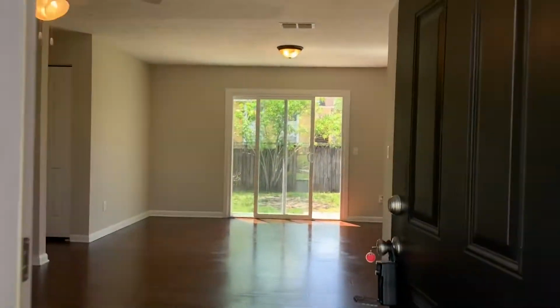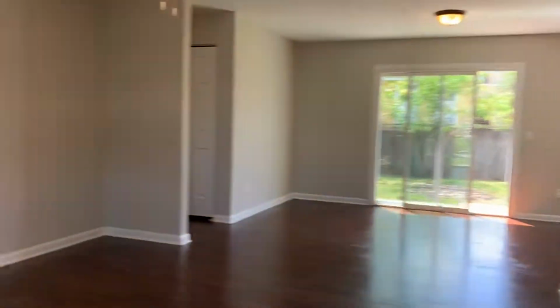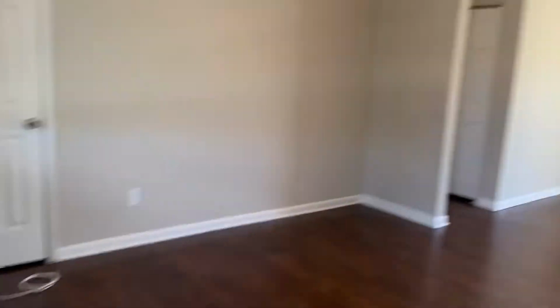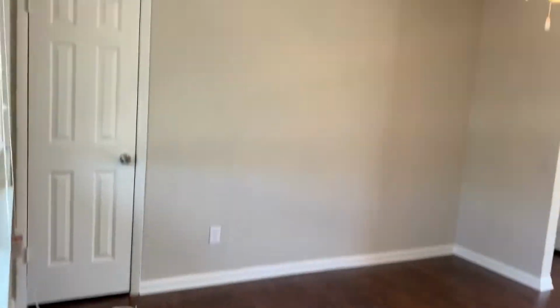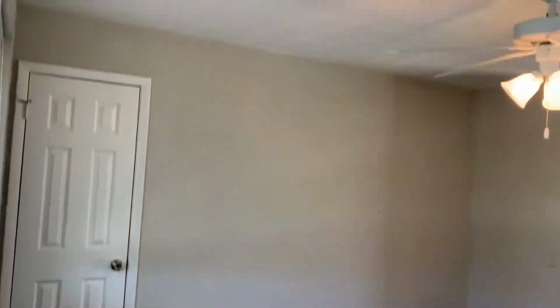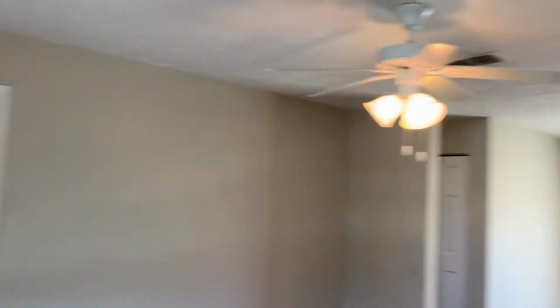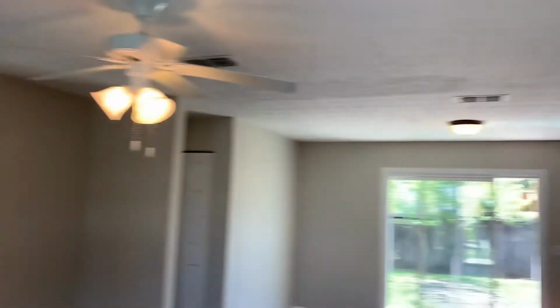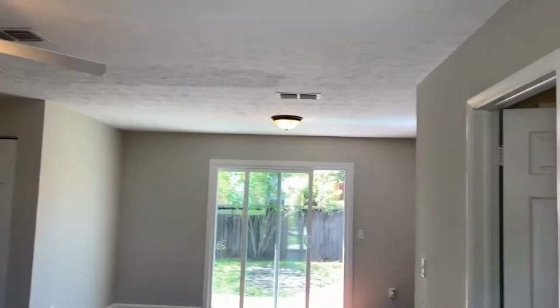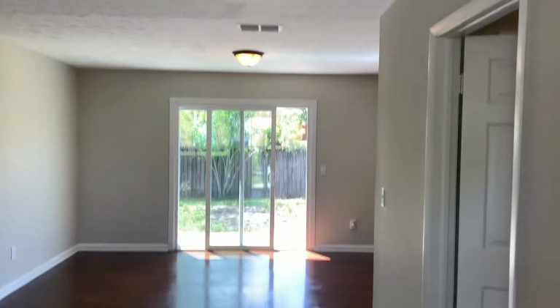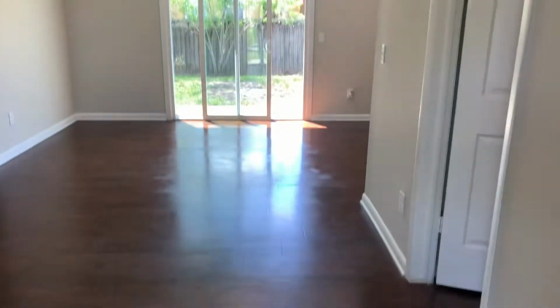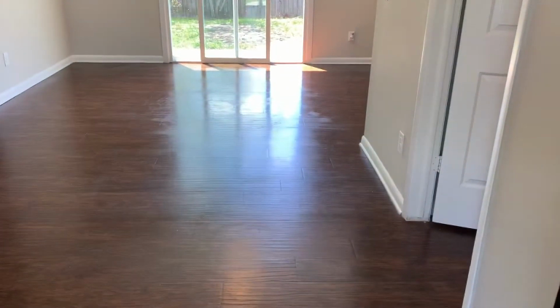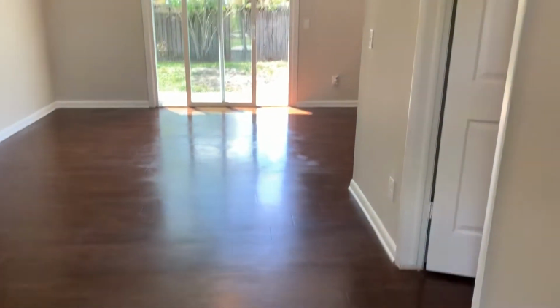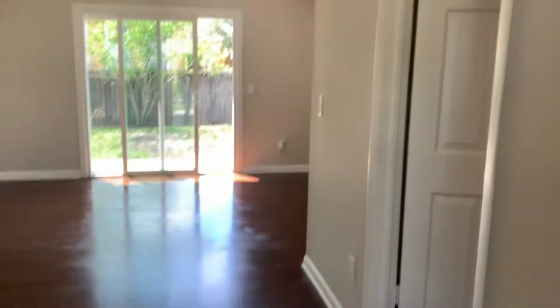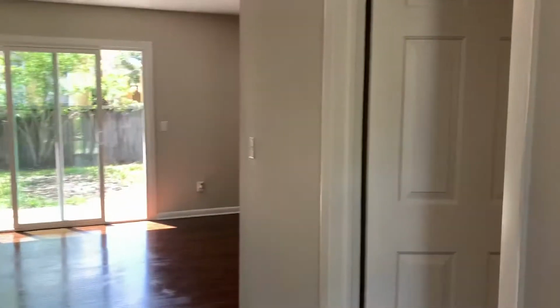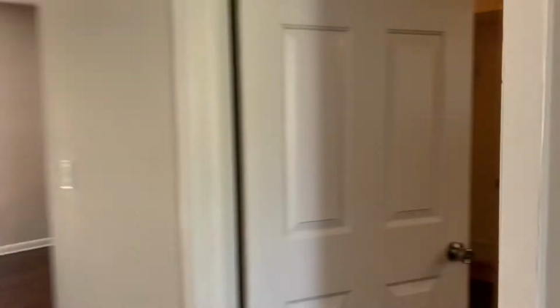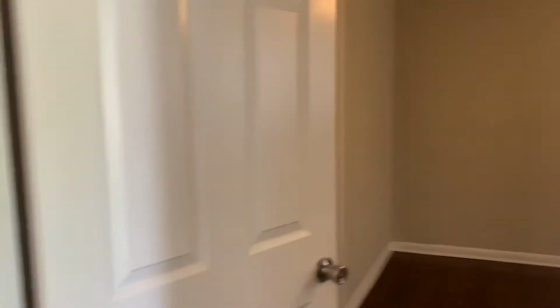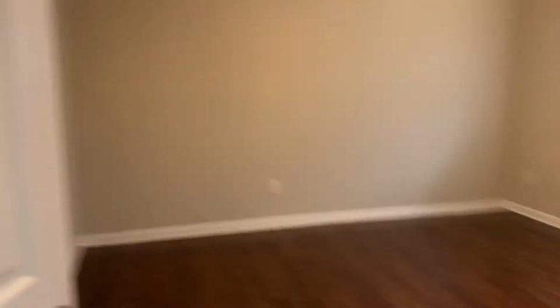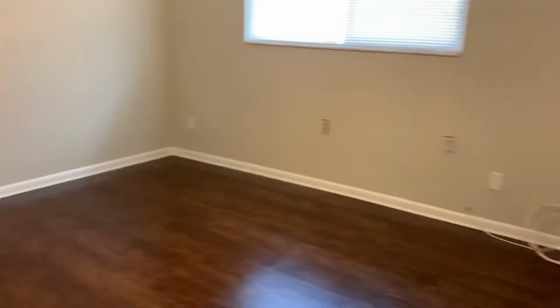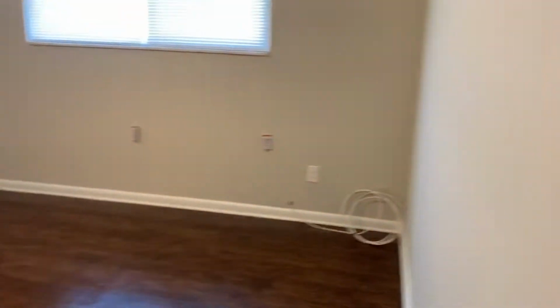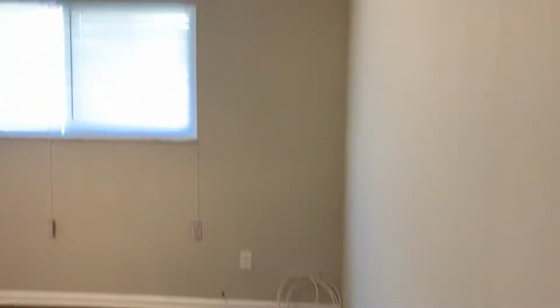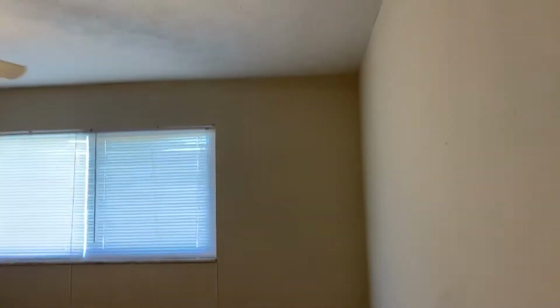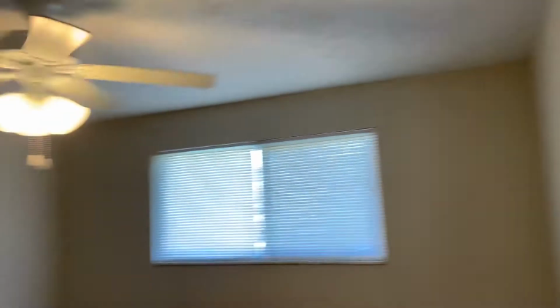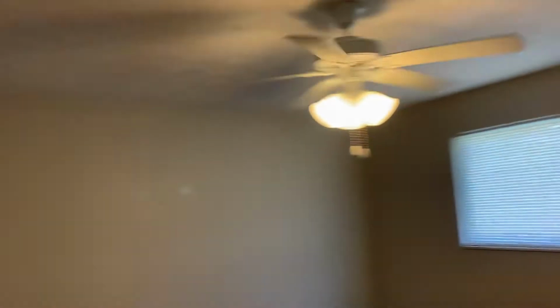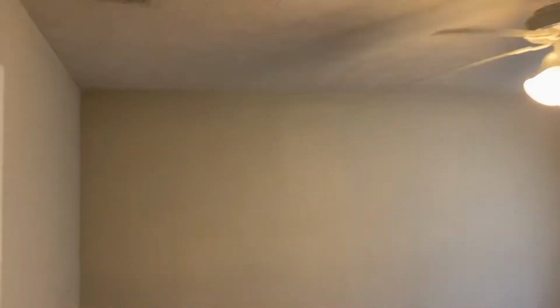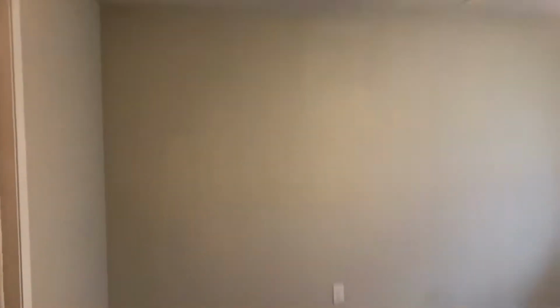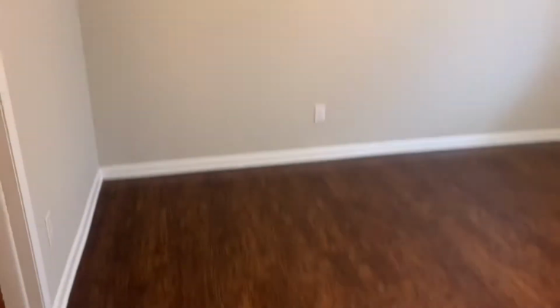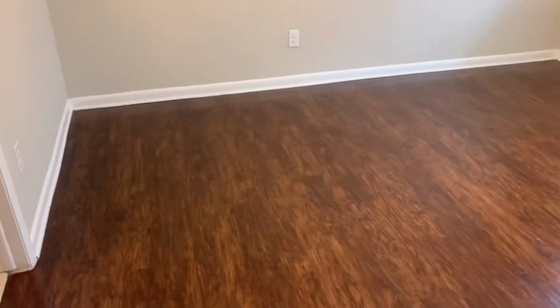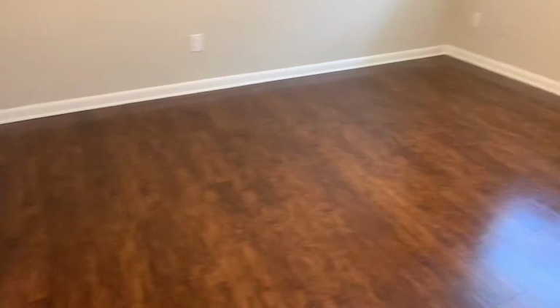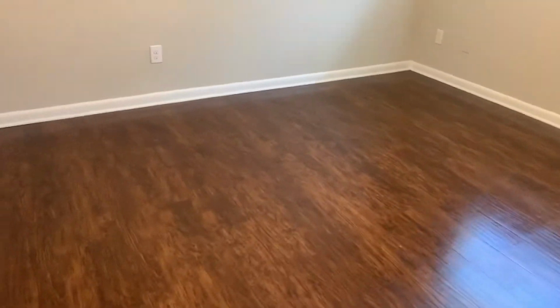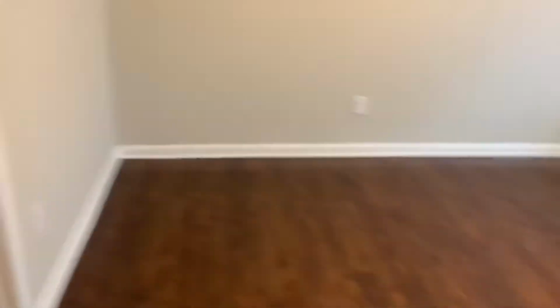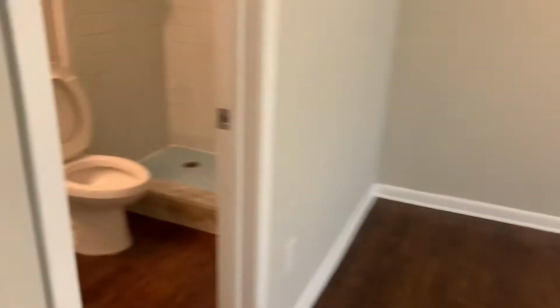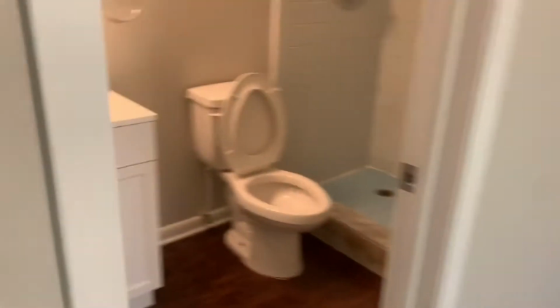As we first enter the home we walk into your living room and dining room area. Your master bedroom is off to the right, and your master does have its own private bath.